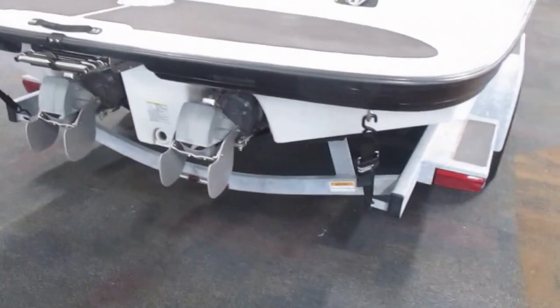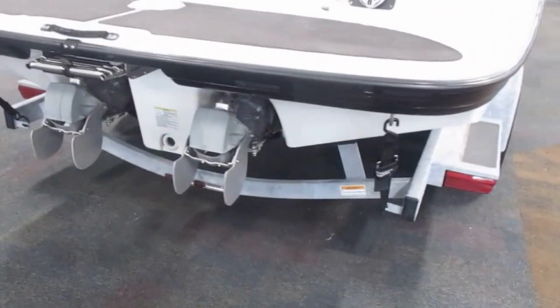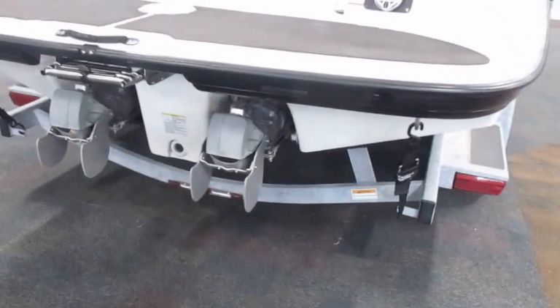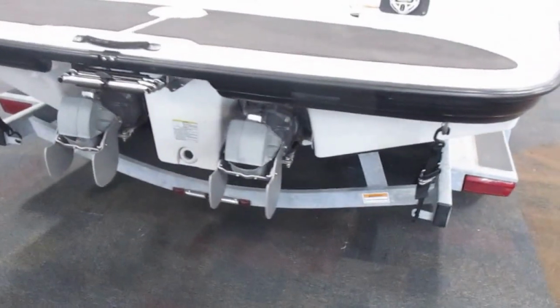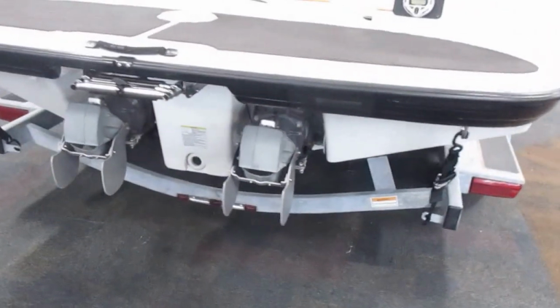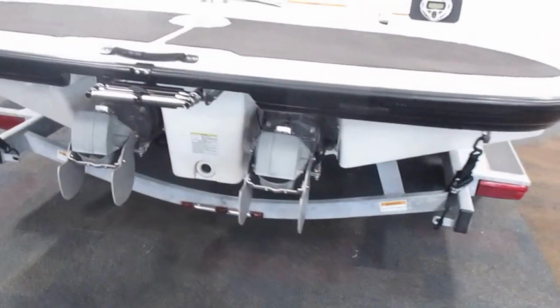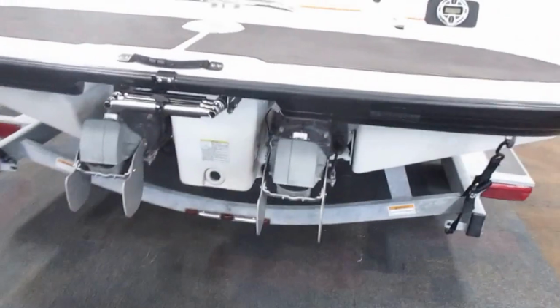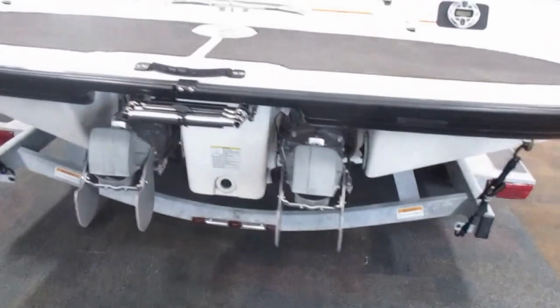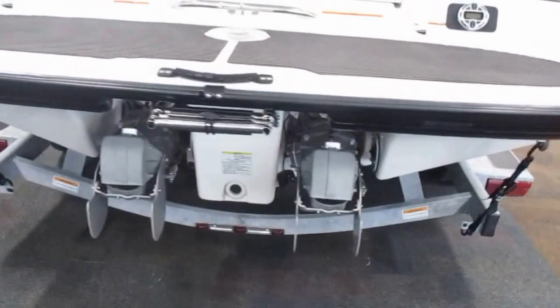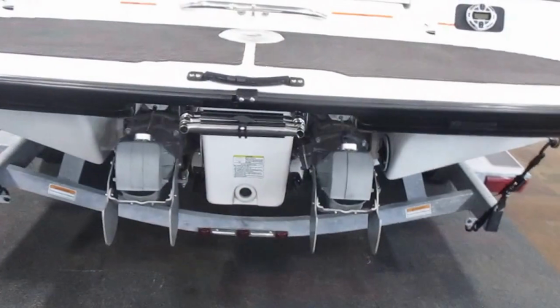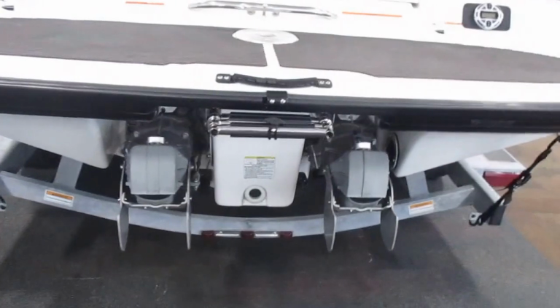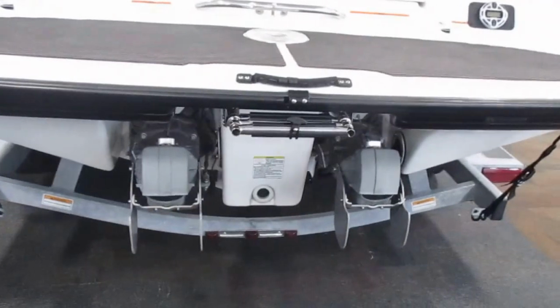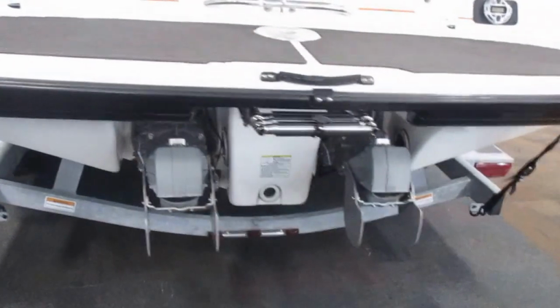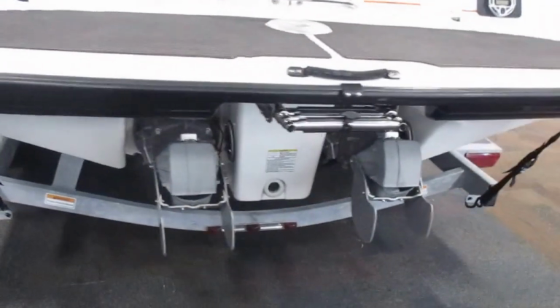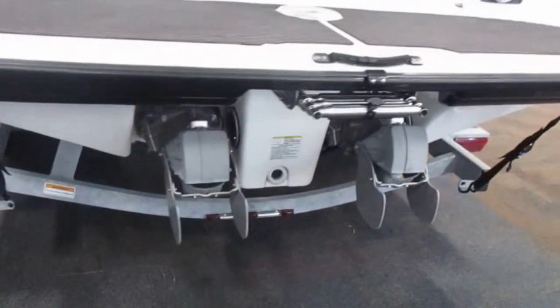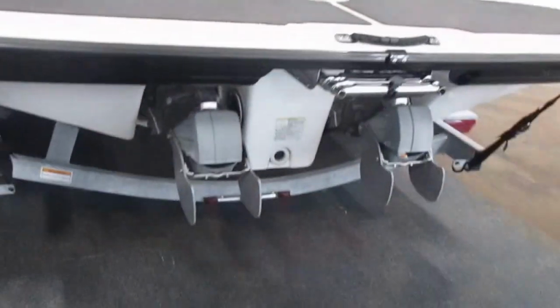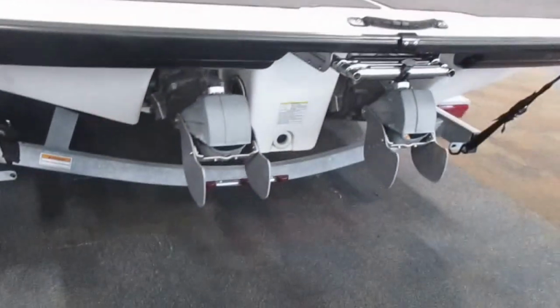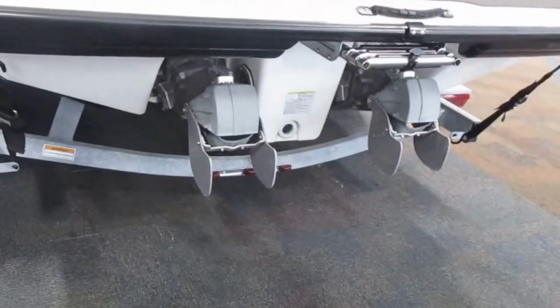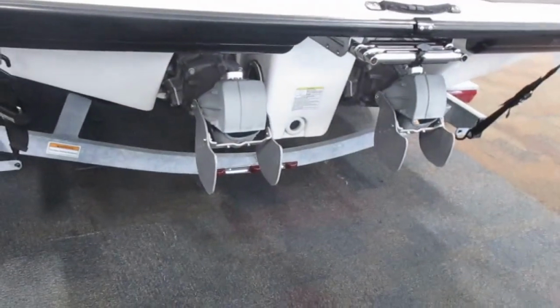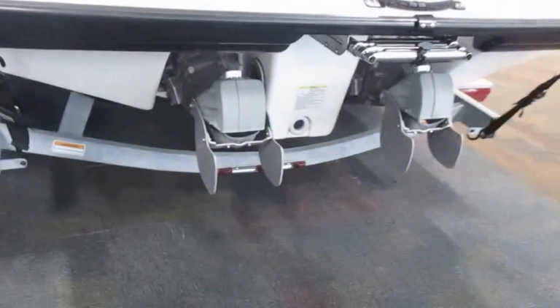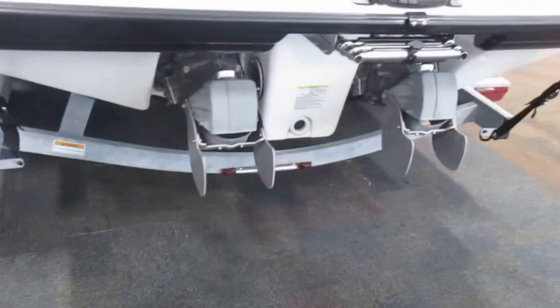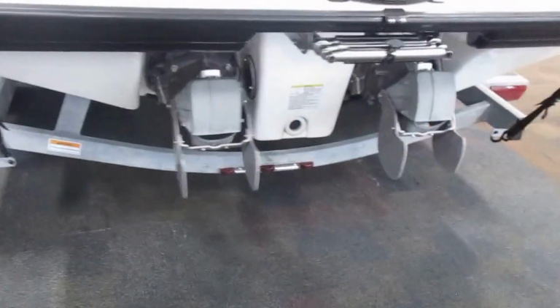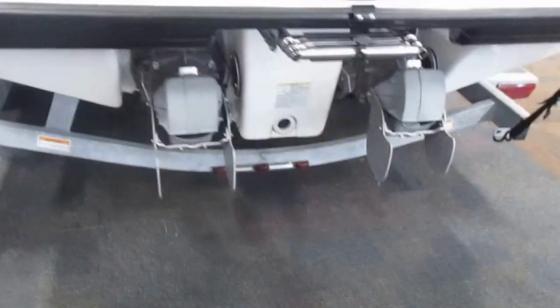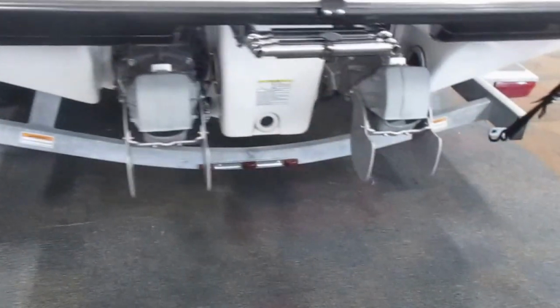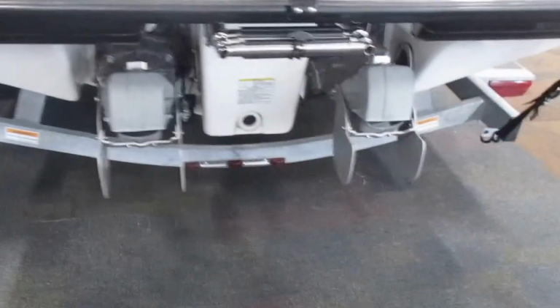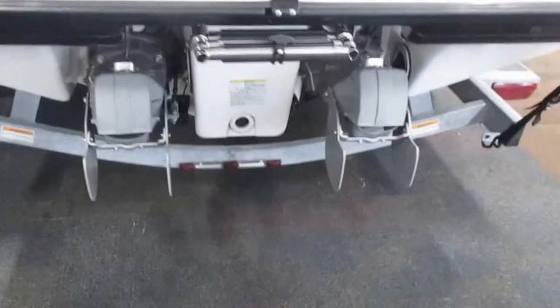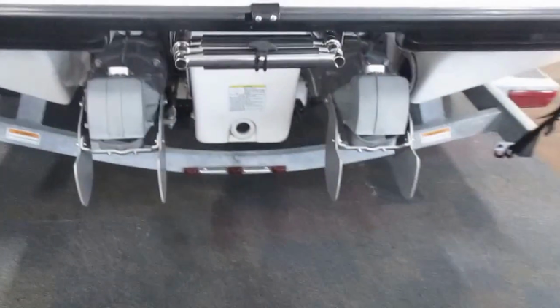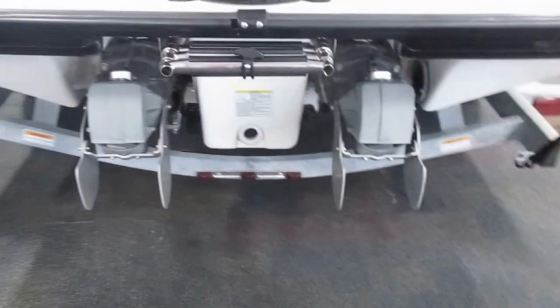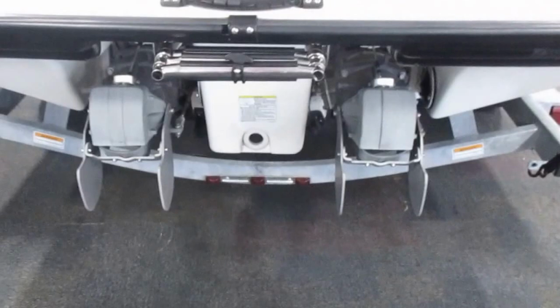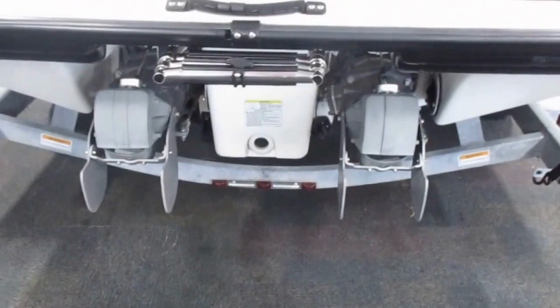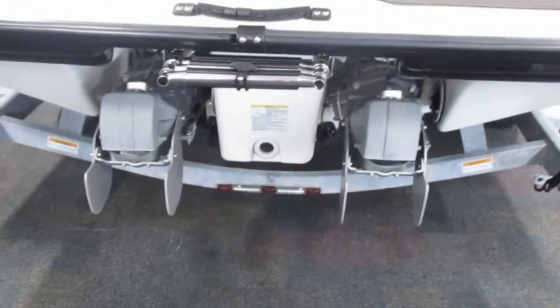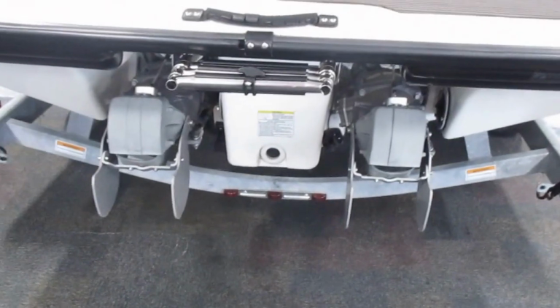This boat is equipped with twin 160 horsepower Yamaha 4-stroke EFI engines, with only 183 engine hours.